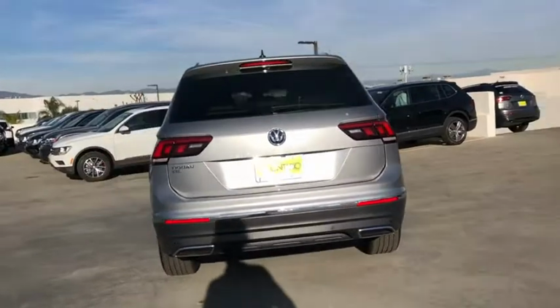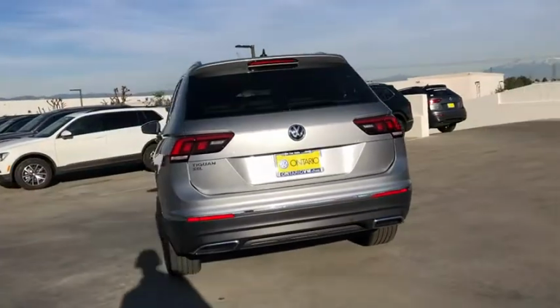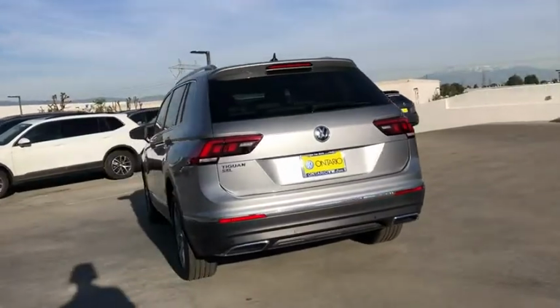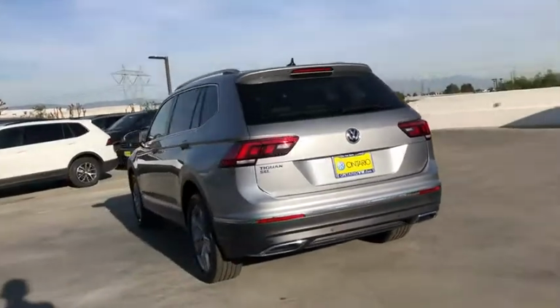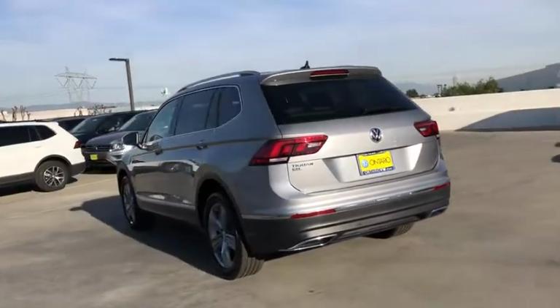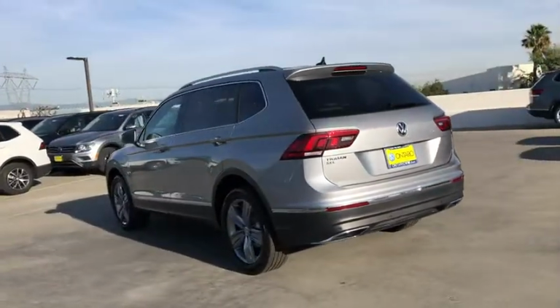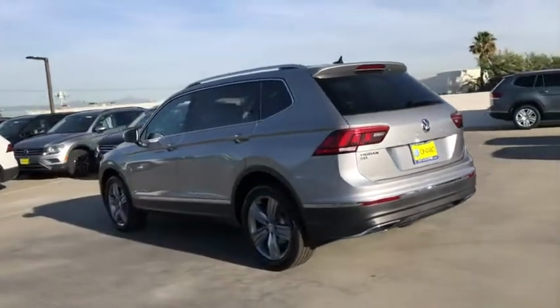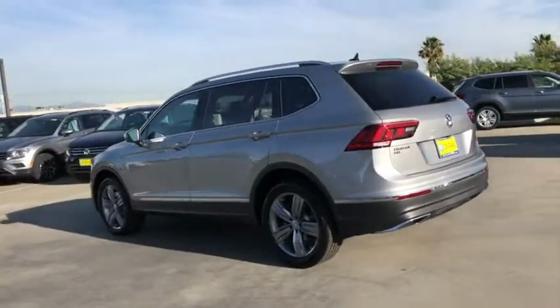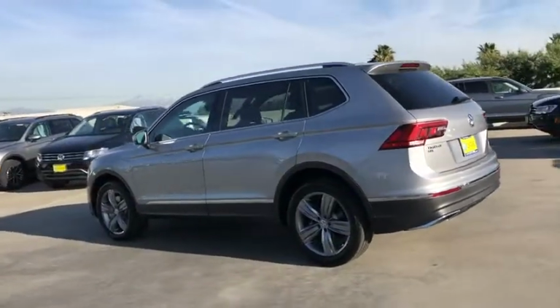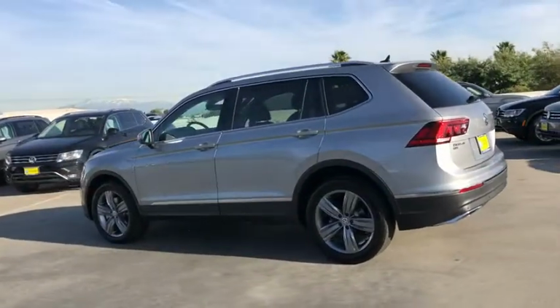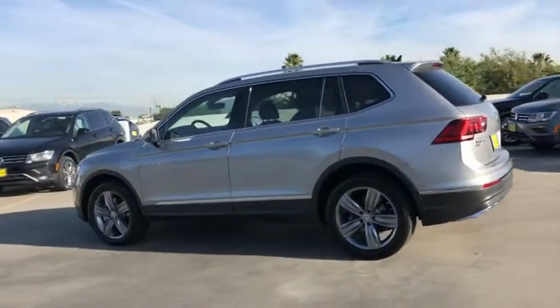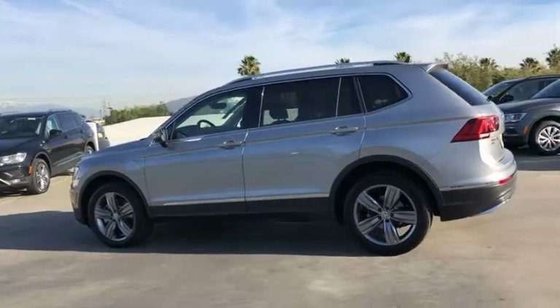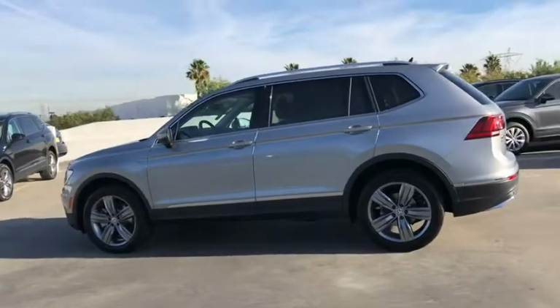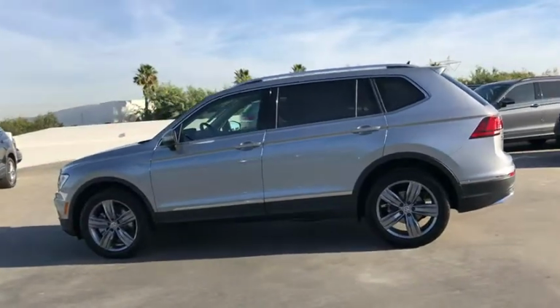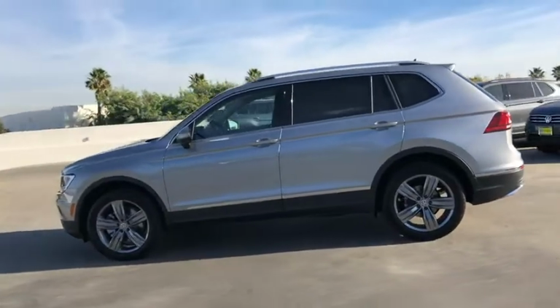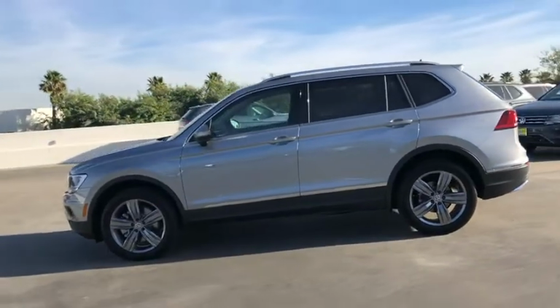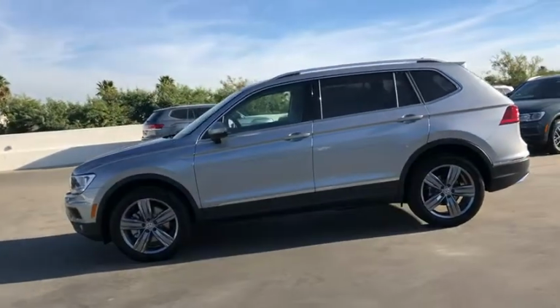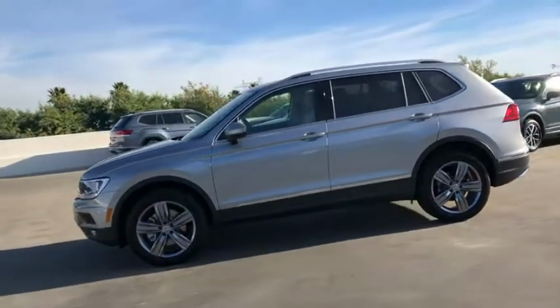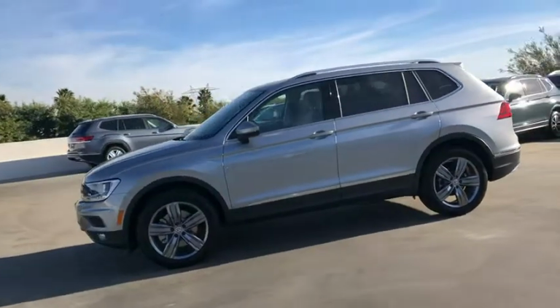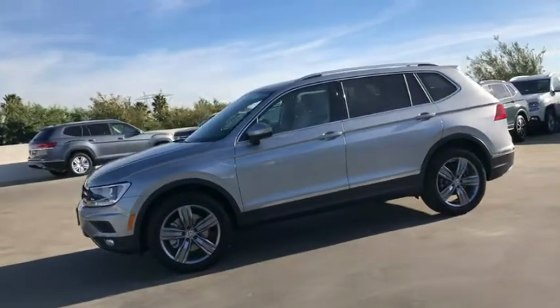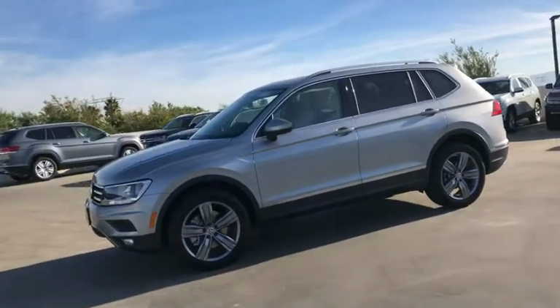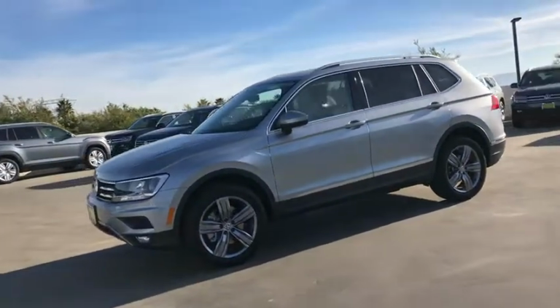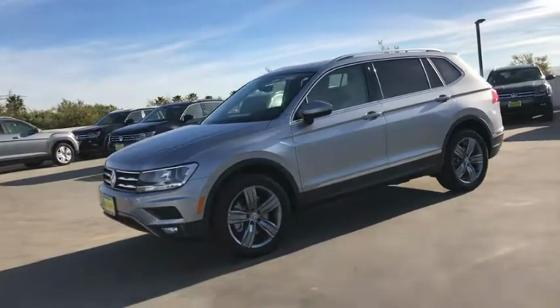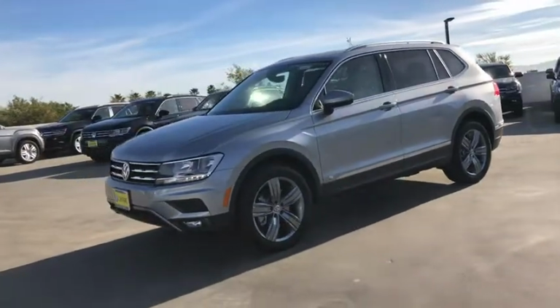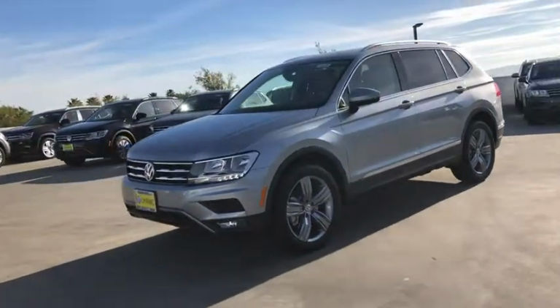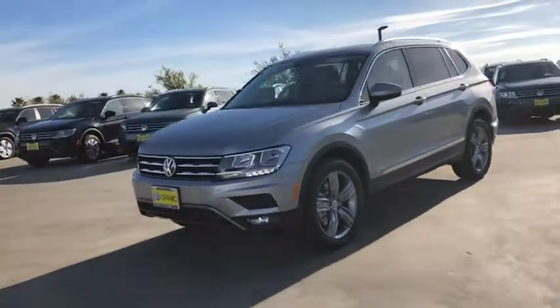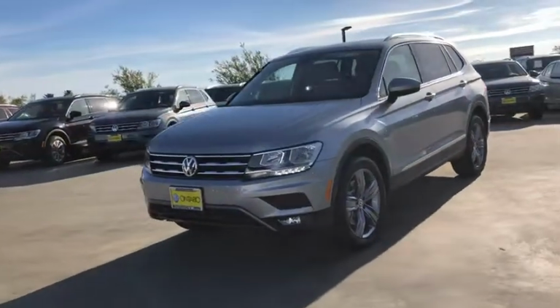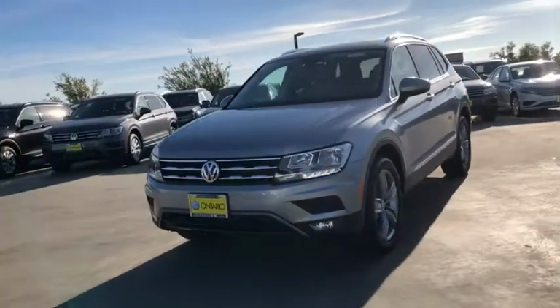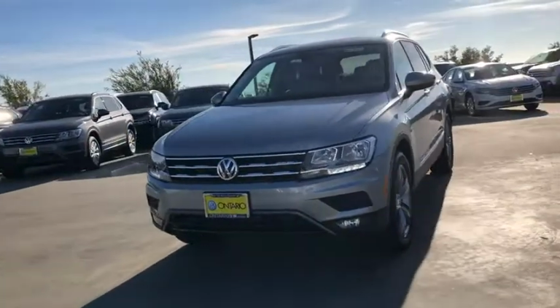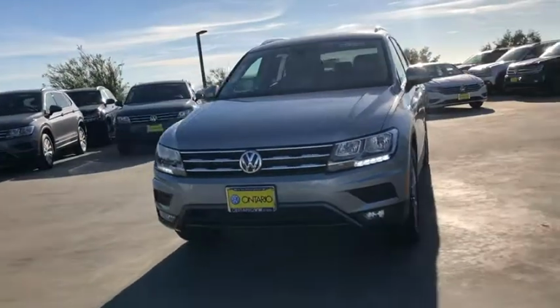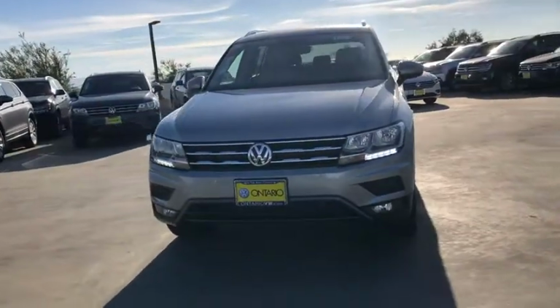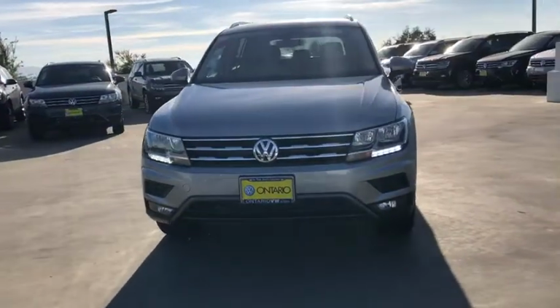Stability control, remote engine start, Bluetooth, adjustable steering wheel, power steering, keyless start, auto dimming rear view mirror, four wheel disc brakes, cruise control, aluminum wheels, AM FM stereo radio. Come see the car for yourself.